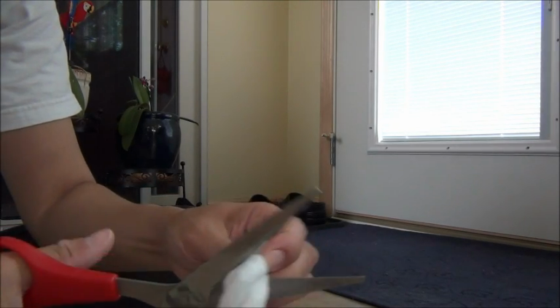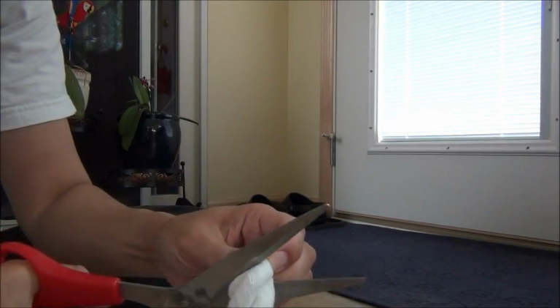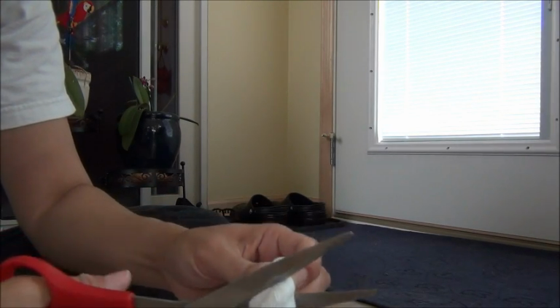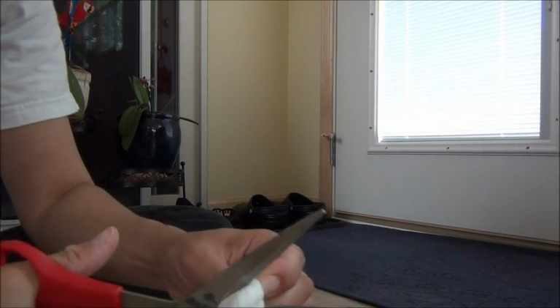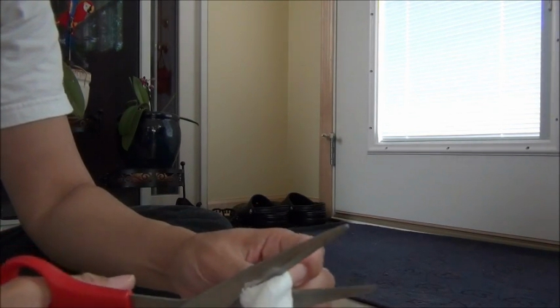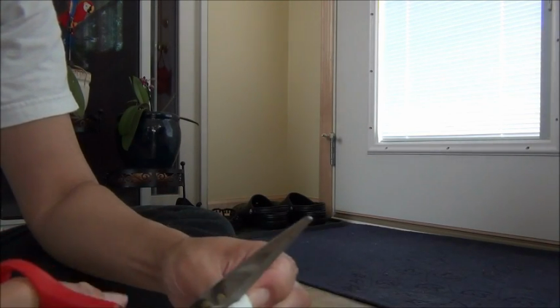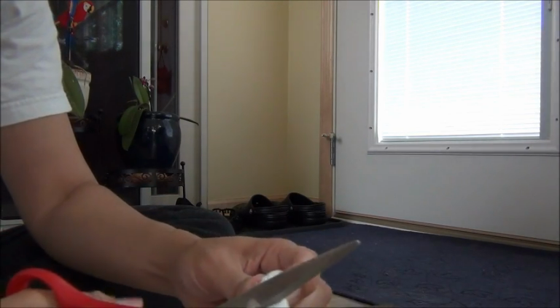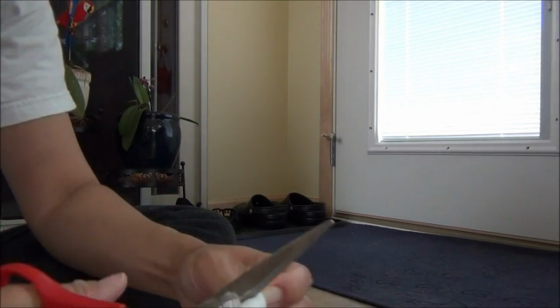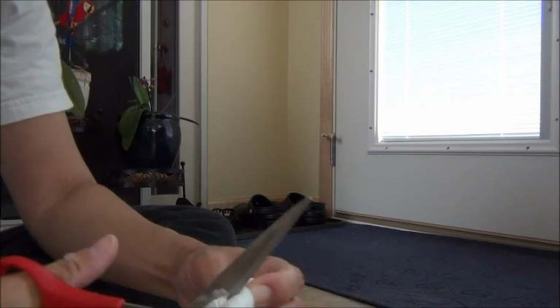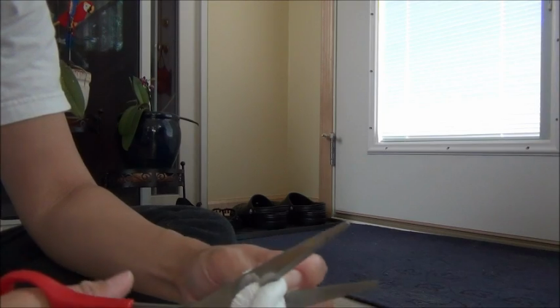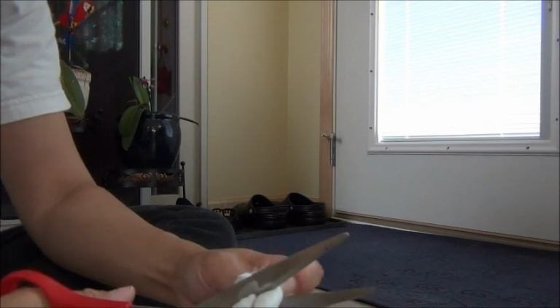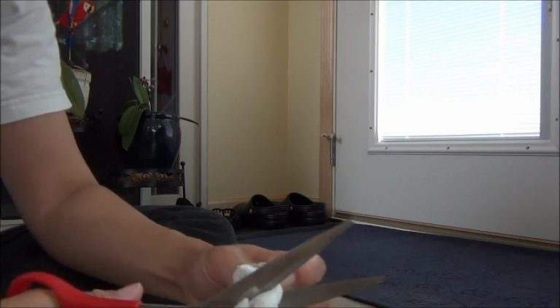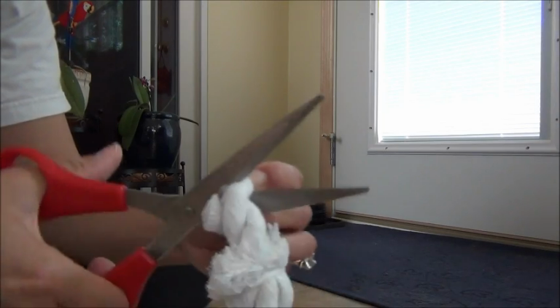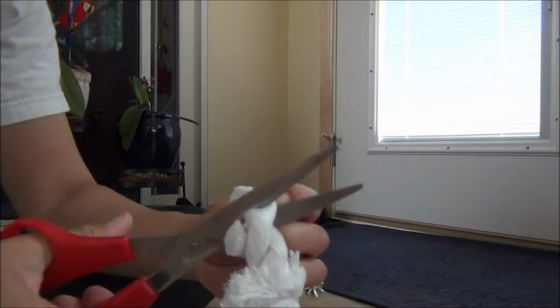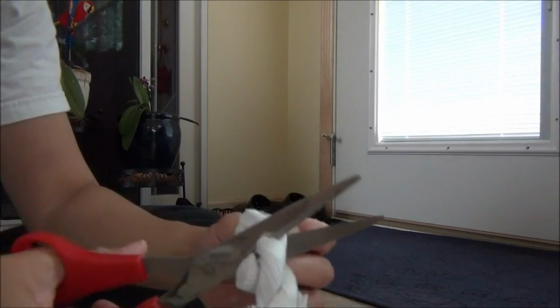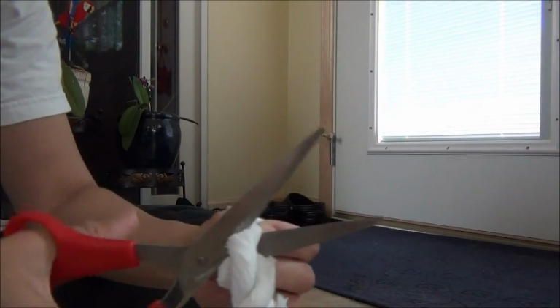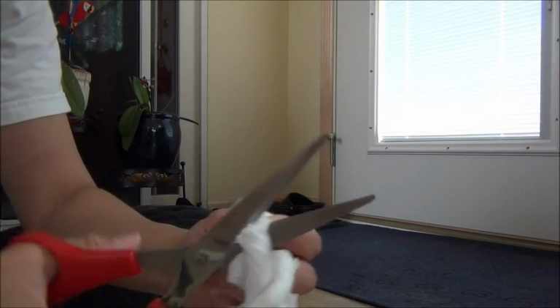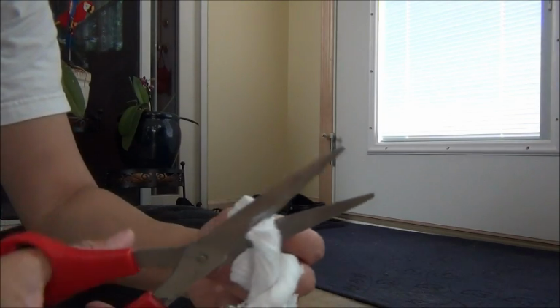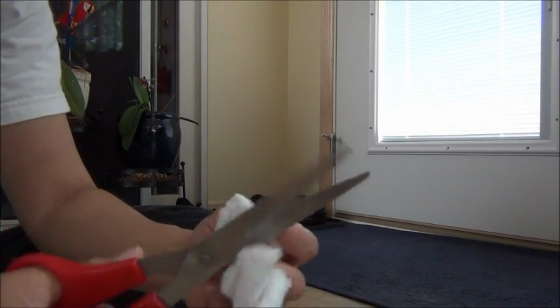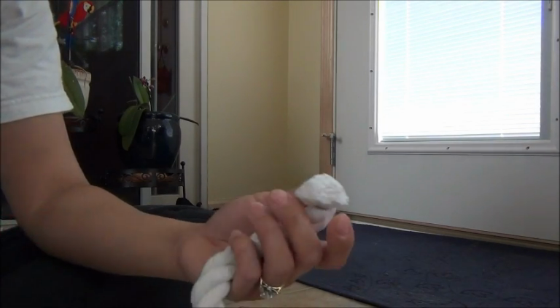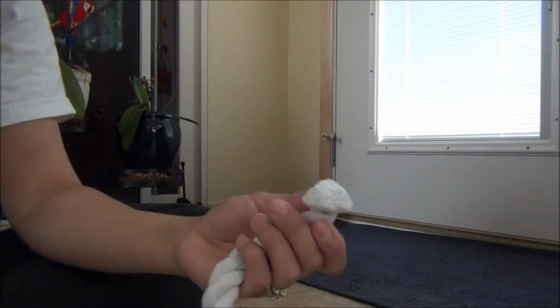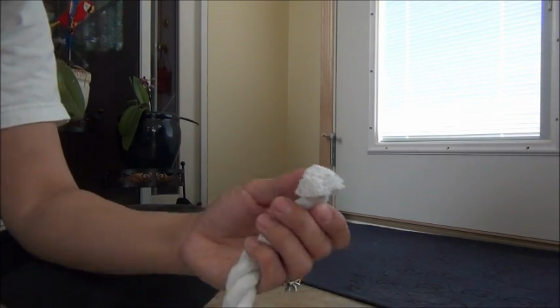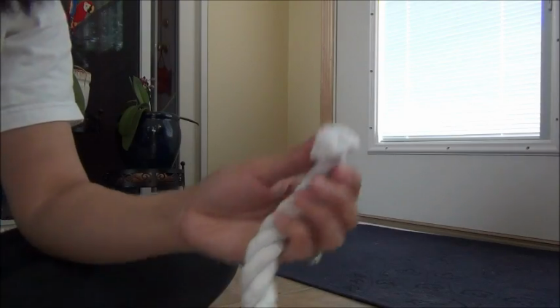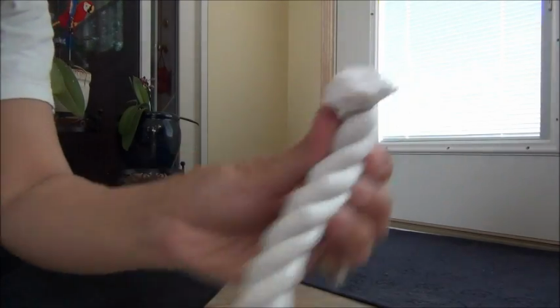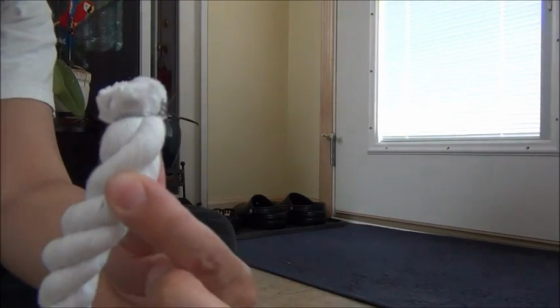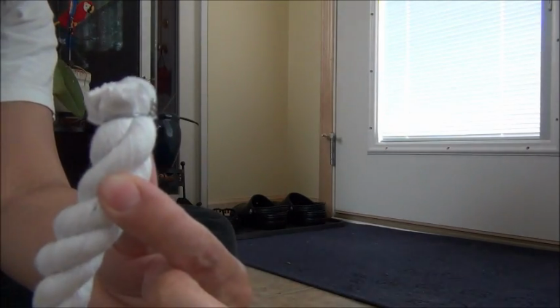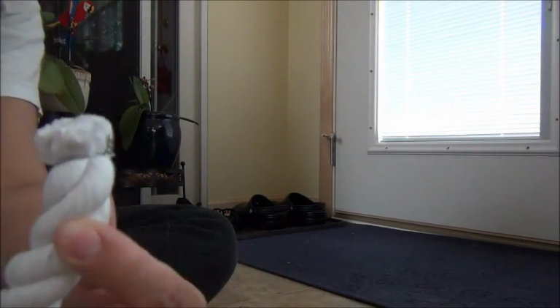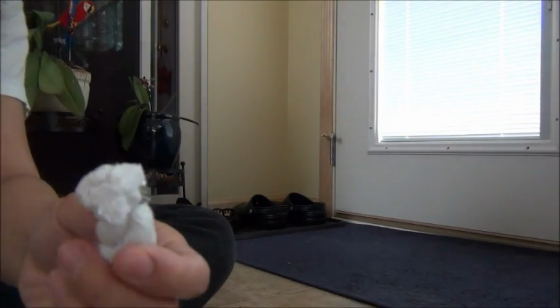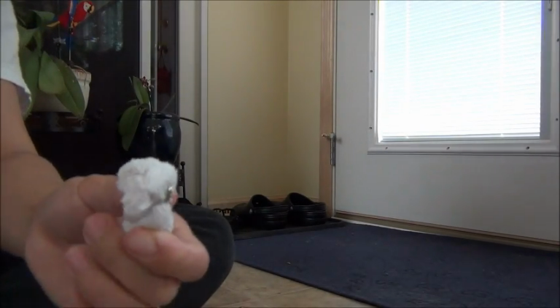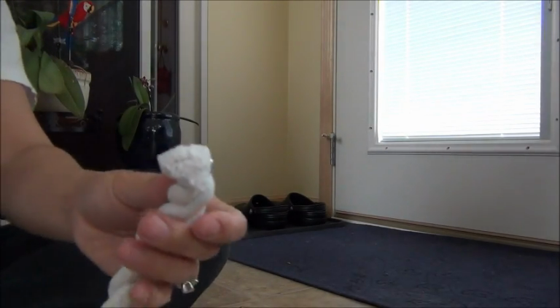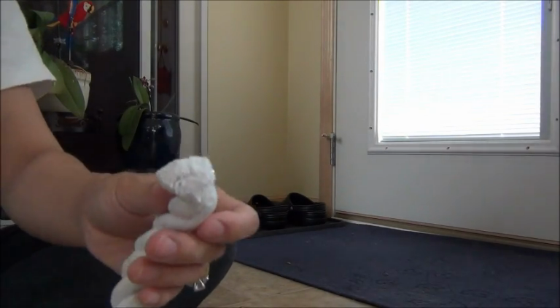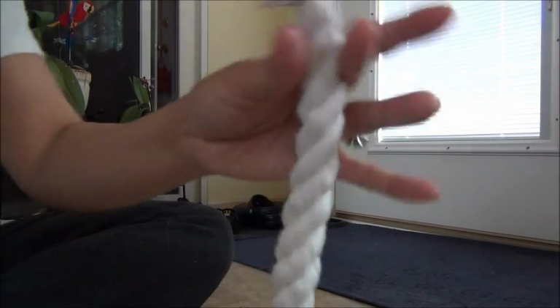By the way, these horse leads are about 10 feet long. I have not decided yet if I want to use all 10 feet or if I'm going to use a shorter length. But now I have this end prepared.